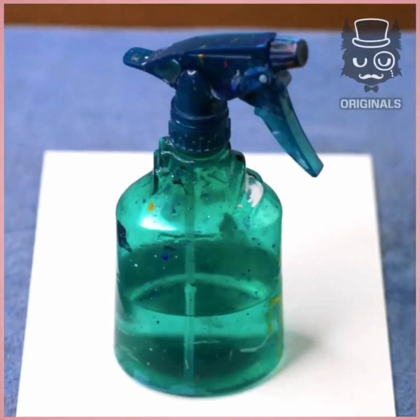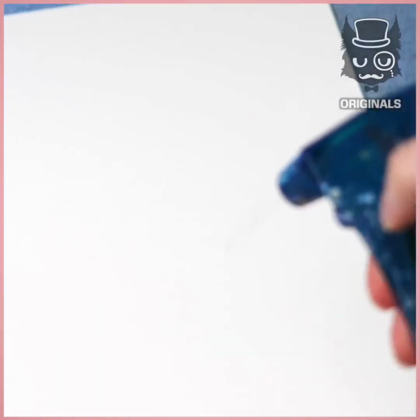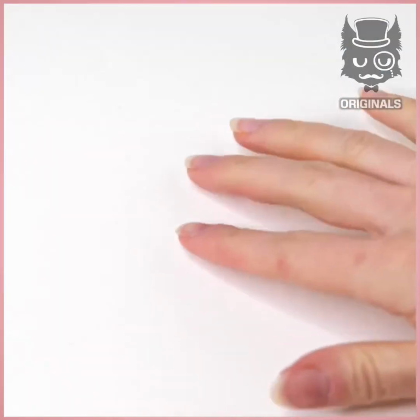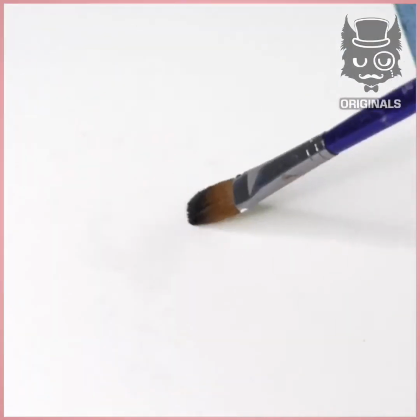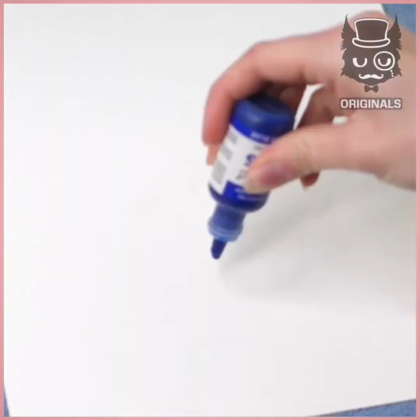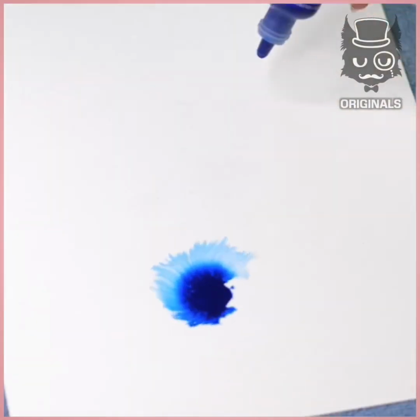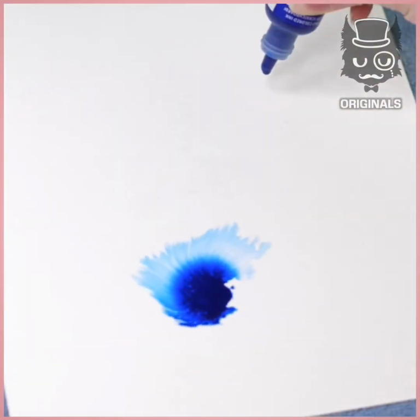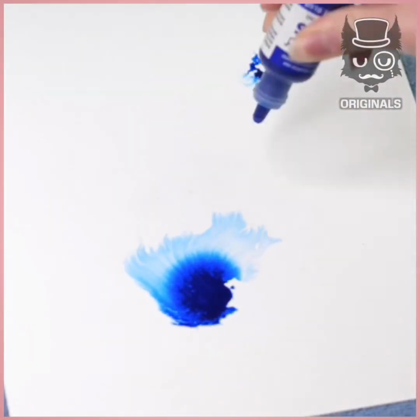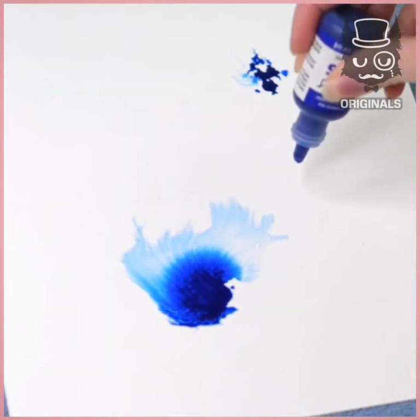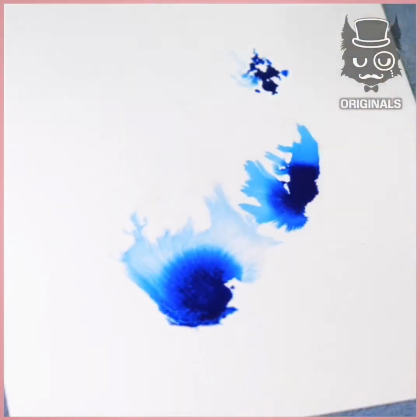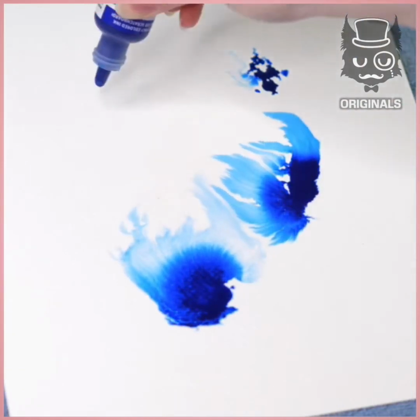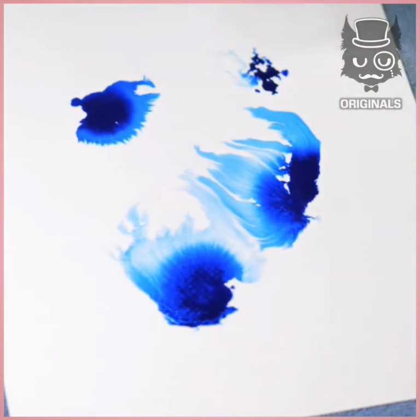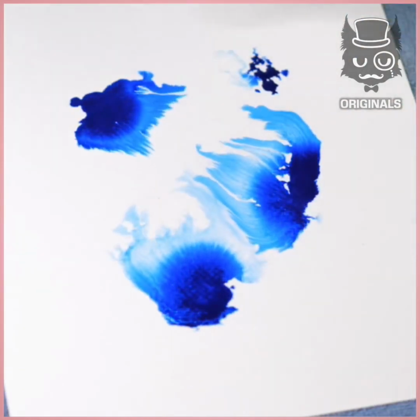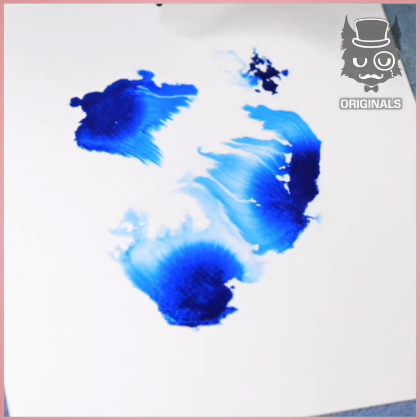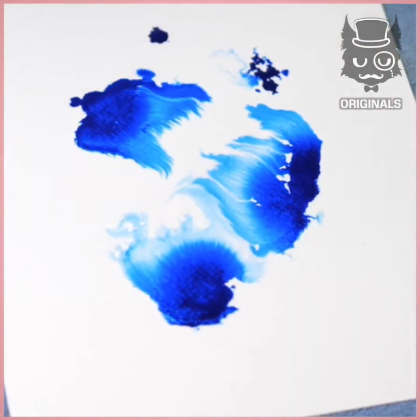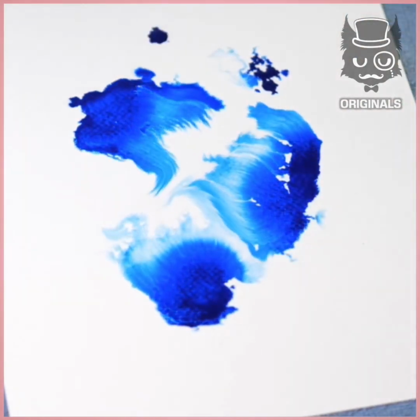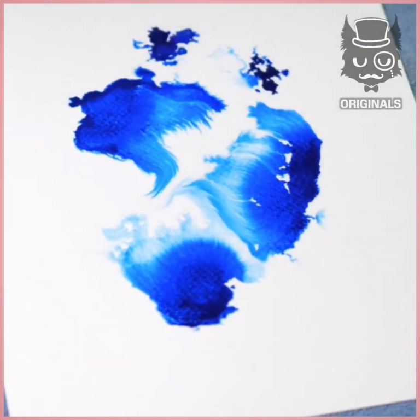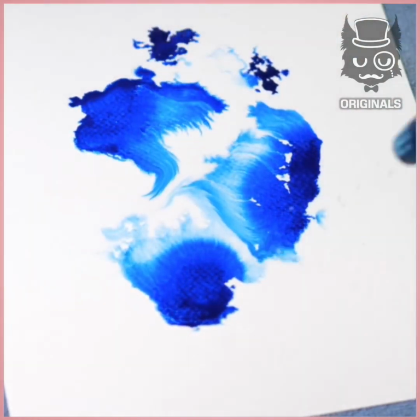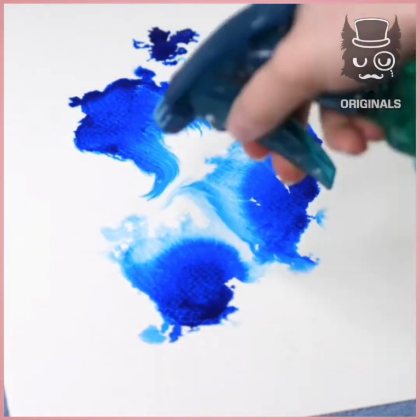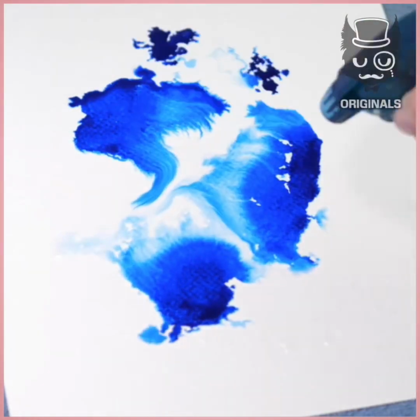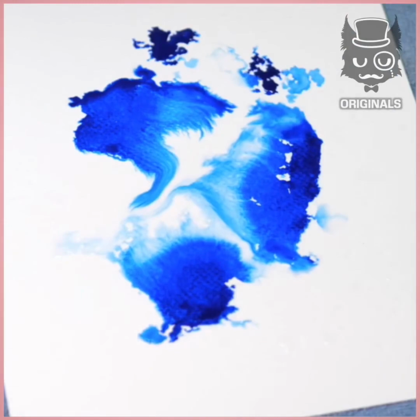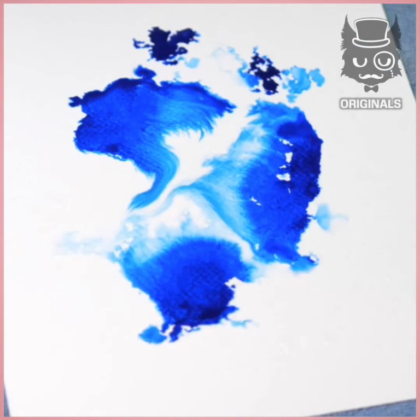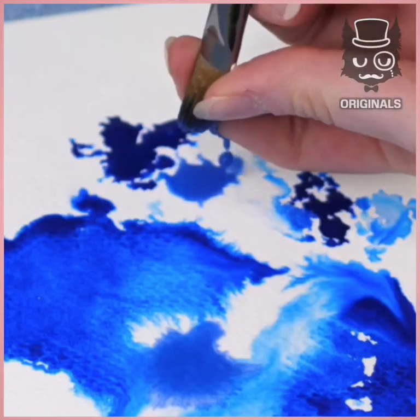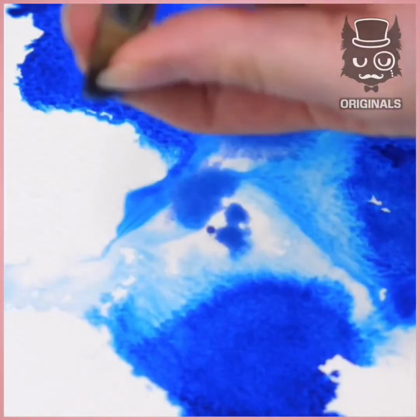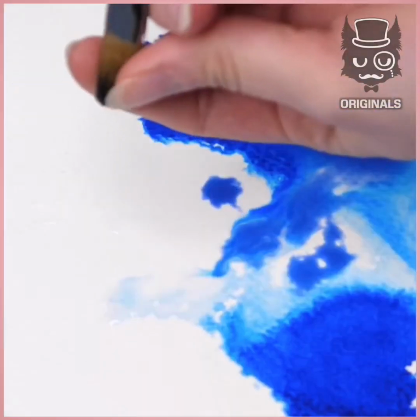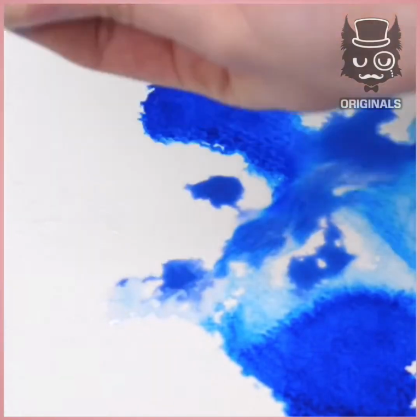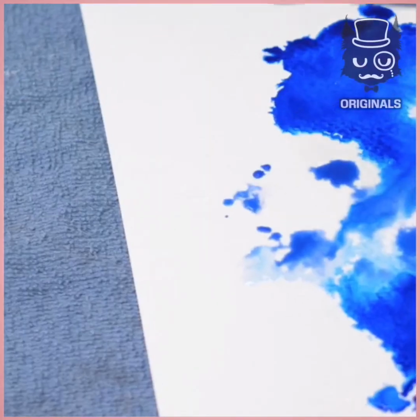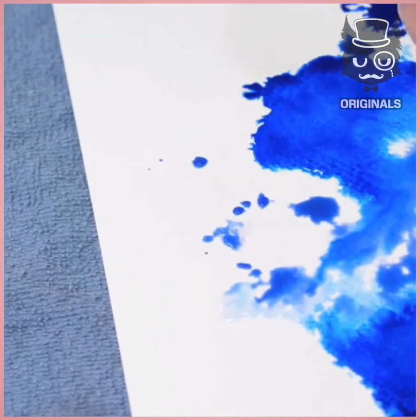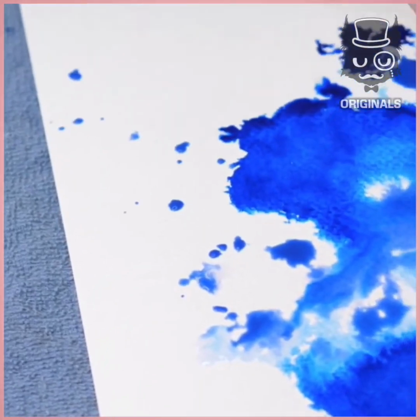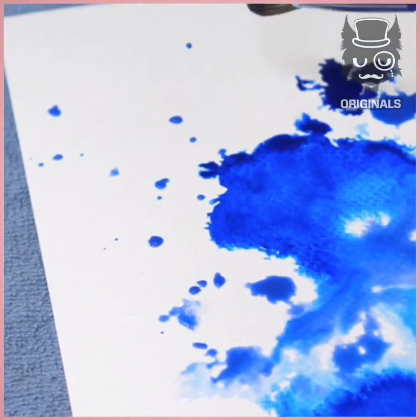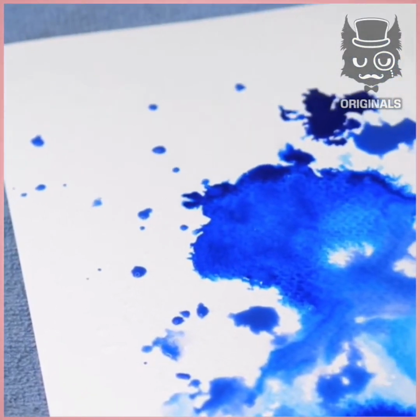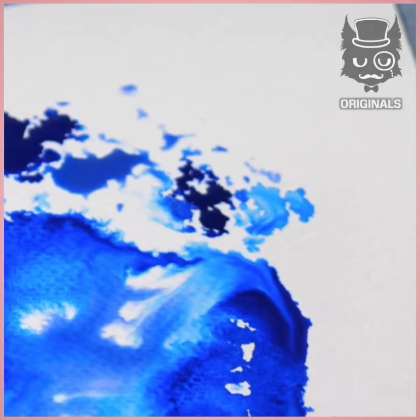This painting technique is so creative. First, we're going to spray our canvas with some water and apply some drops of colored ink on top of it. Keep adding some water.